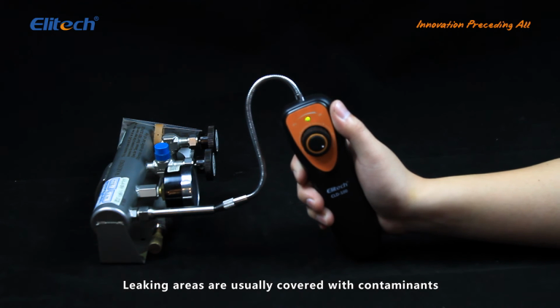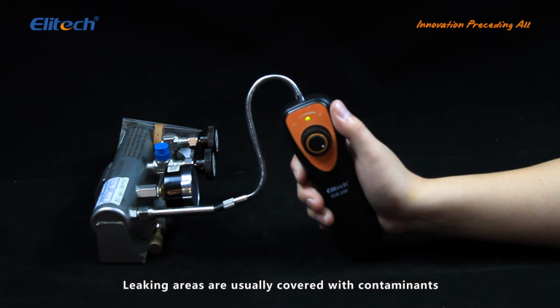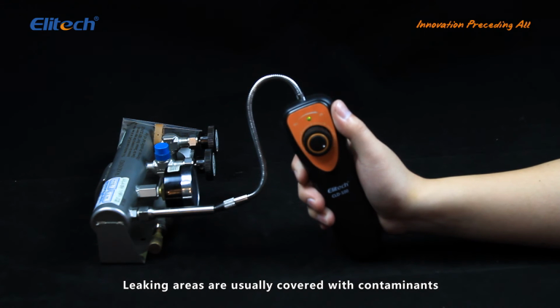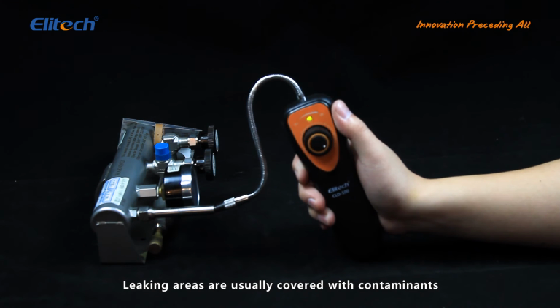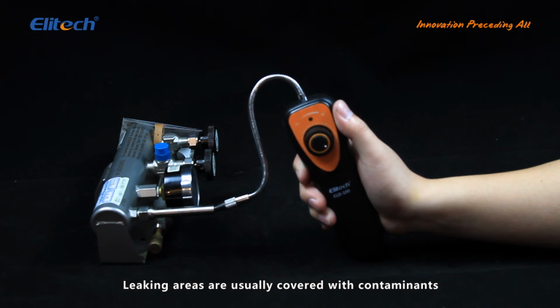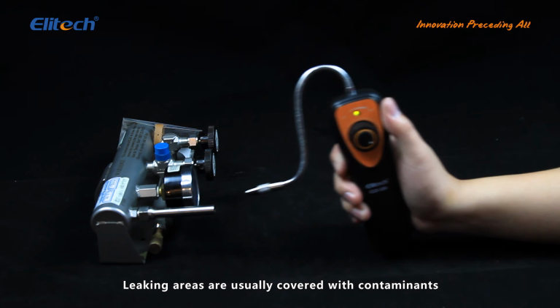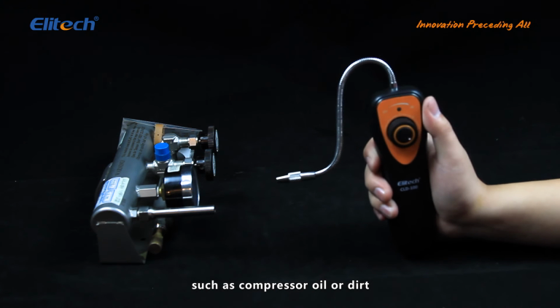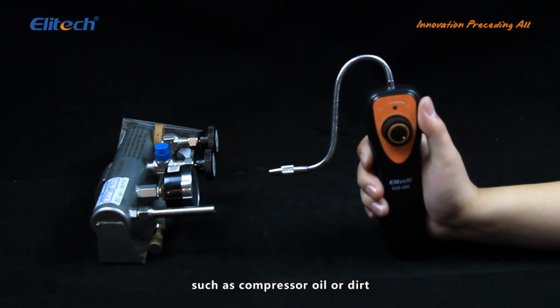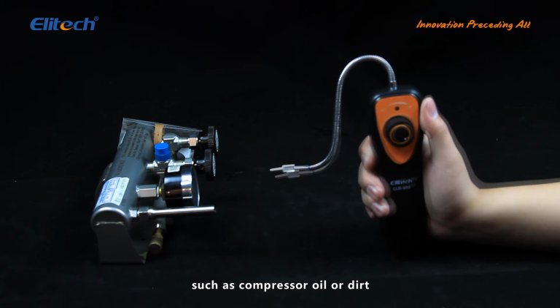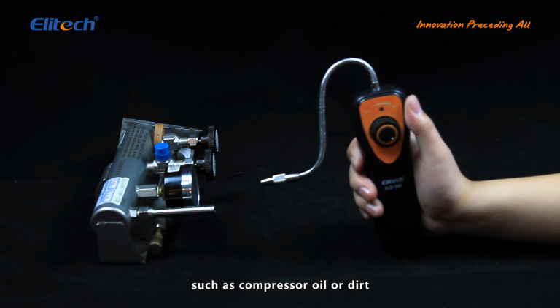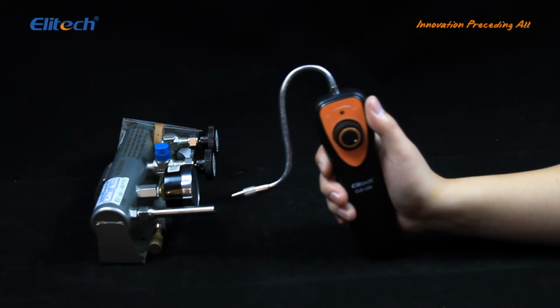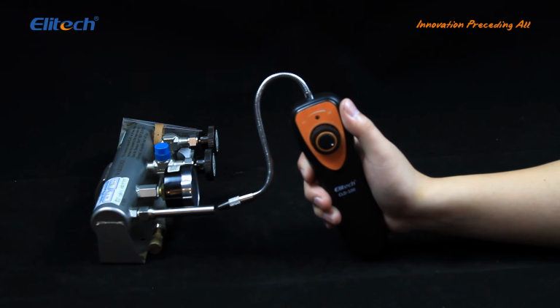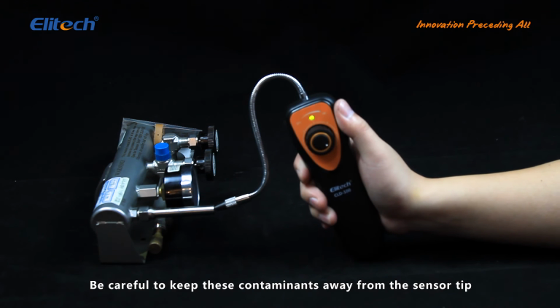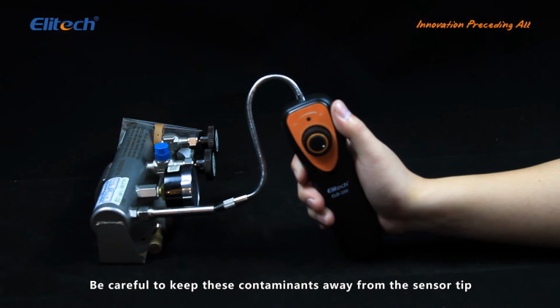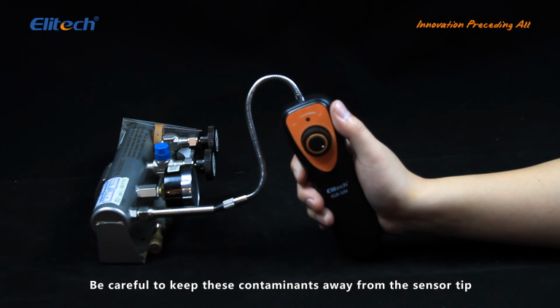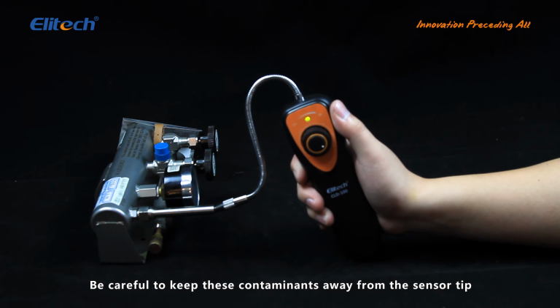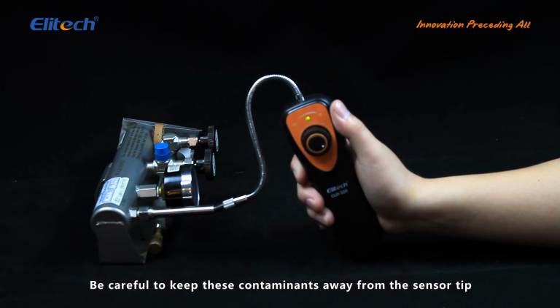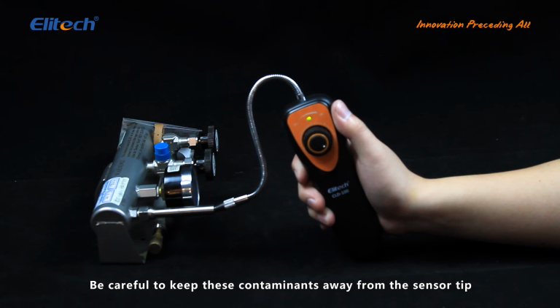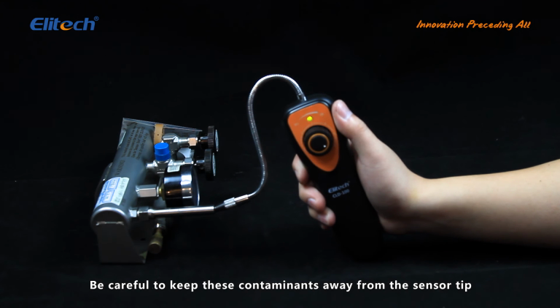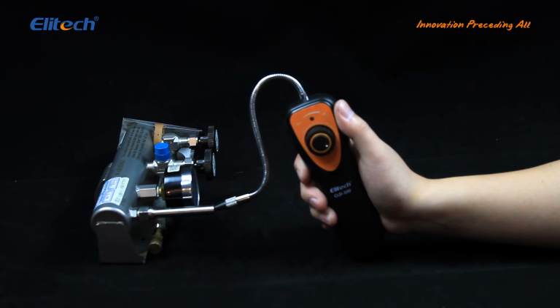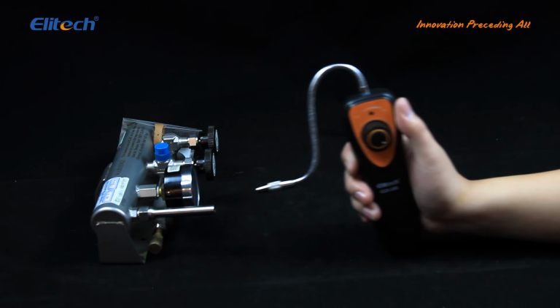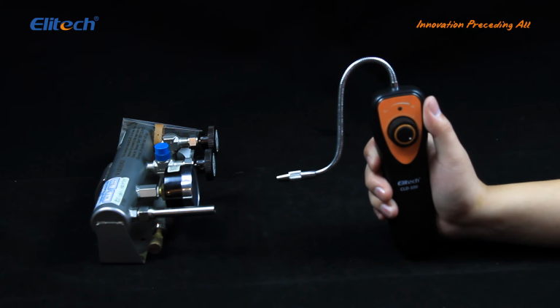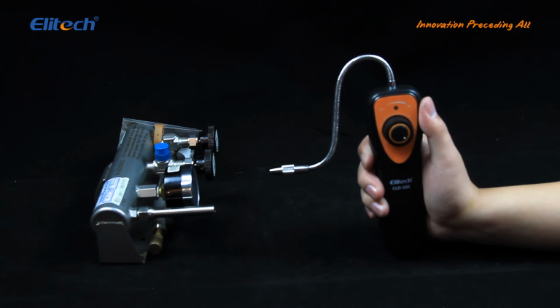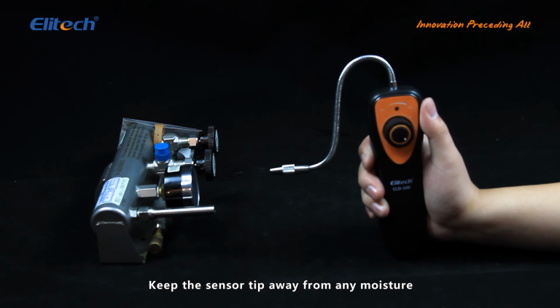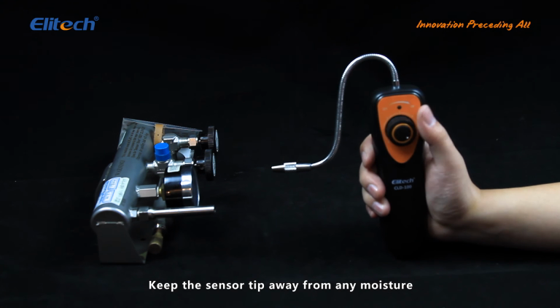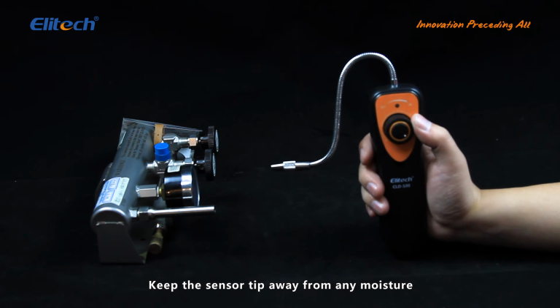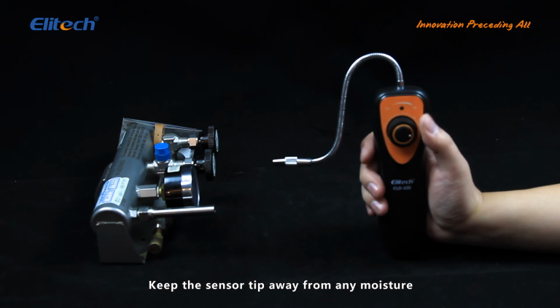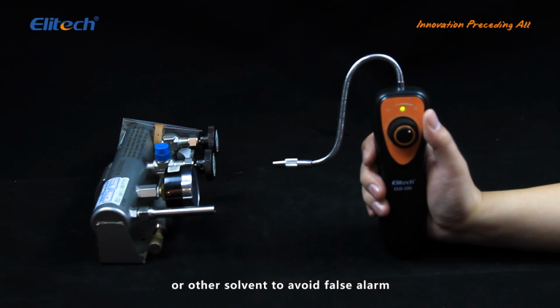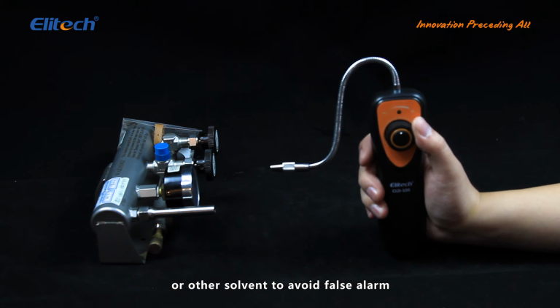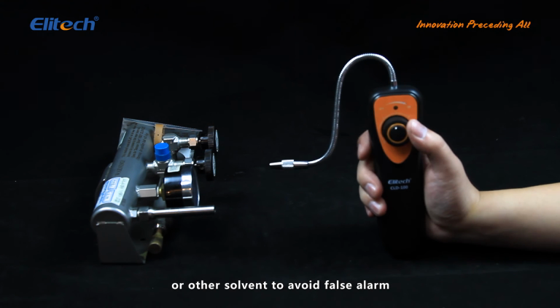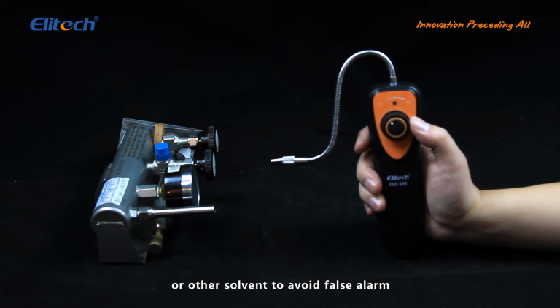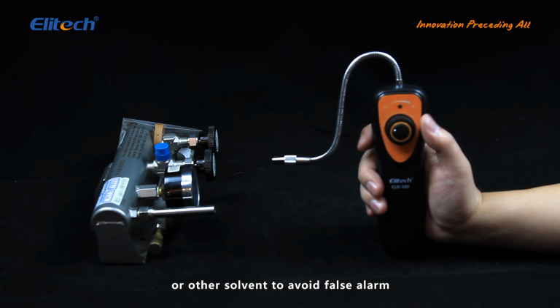Leaking areas are usually covered with contaminants such as compressor oil or dirt. Be careful to keep these contaminants away from the sensor tip. Keep the sensor tip away from any moisture or other solvents to avoid false alarms.